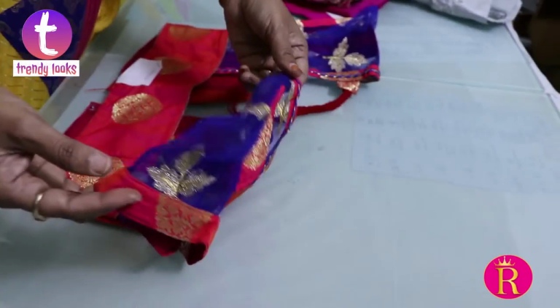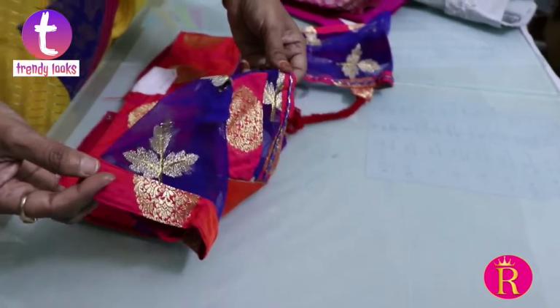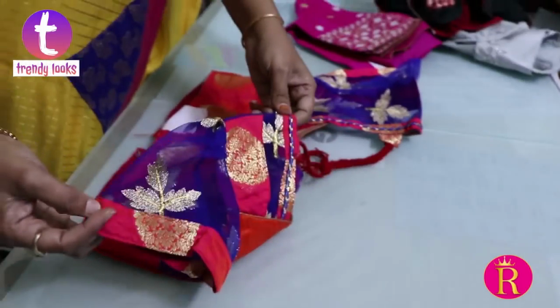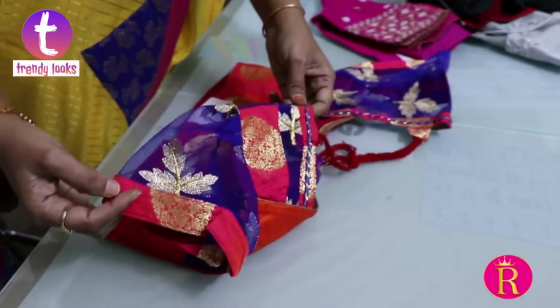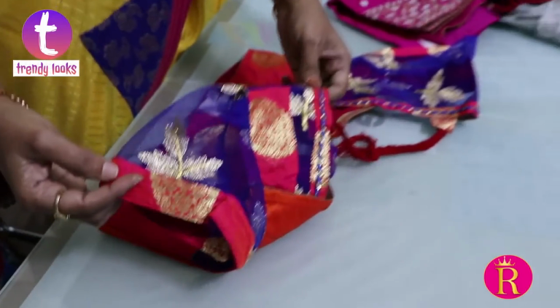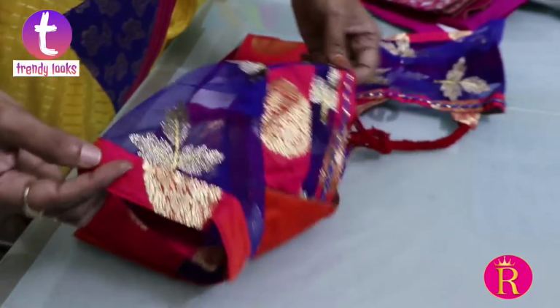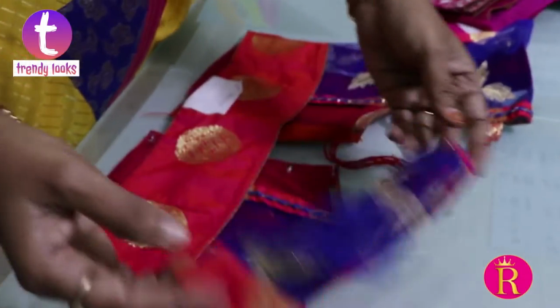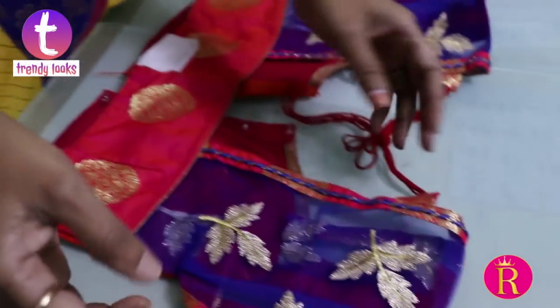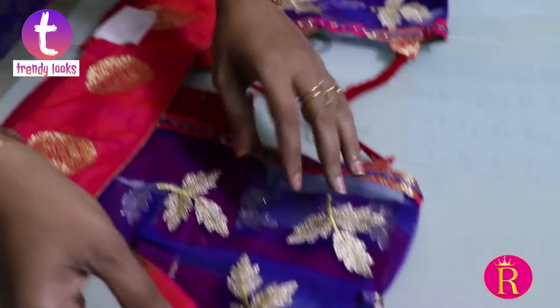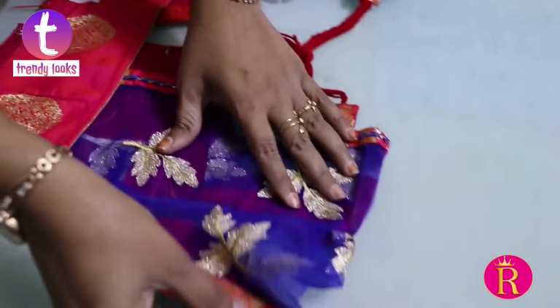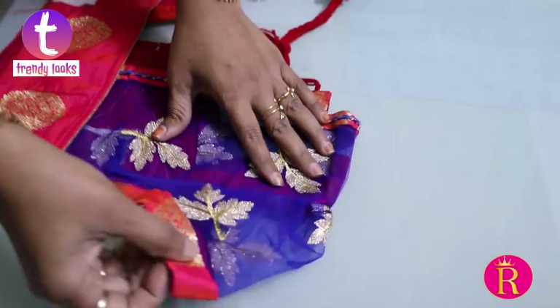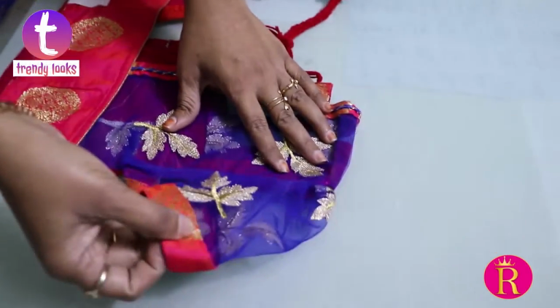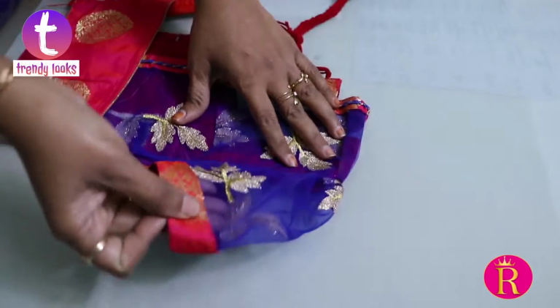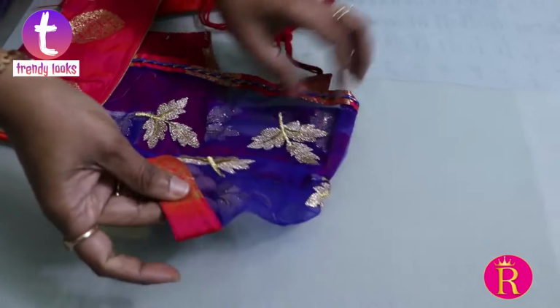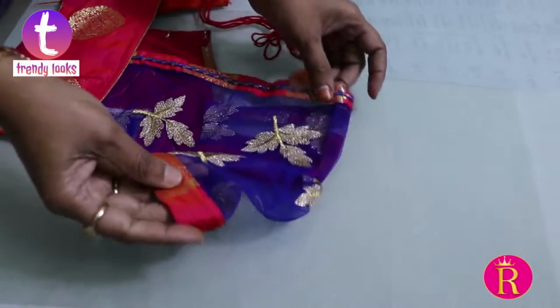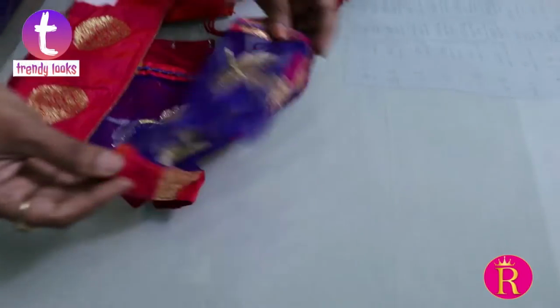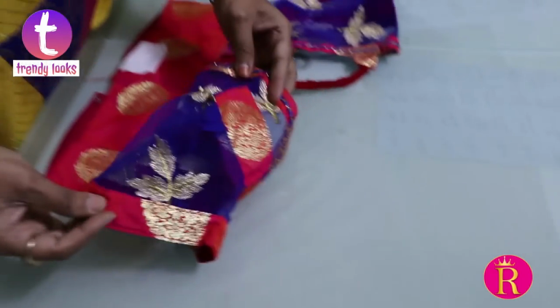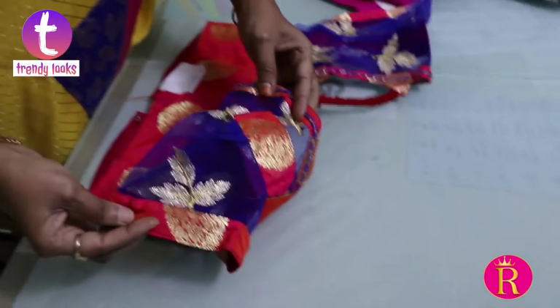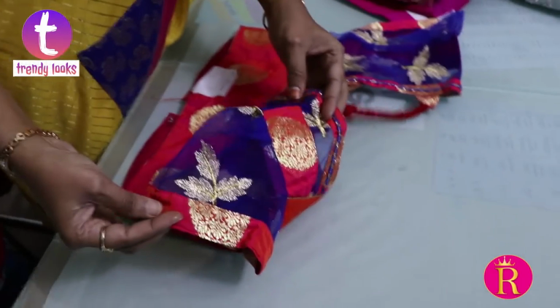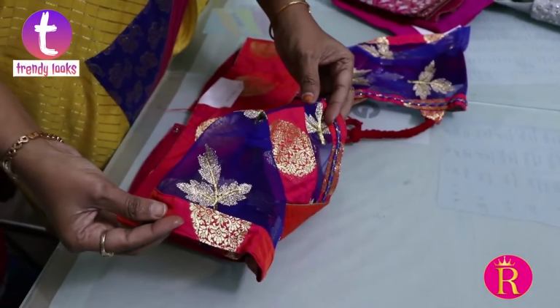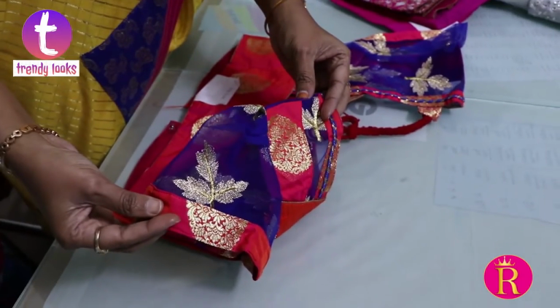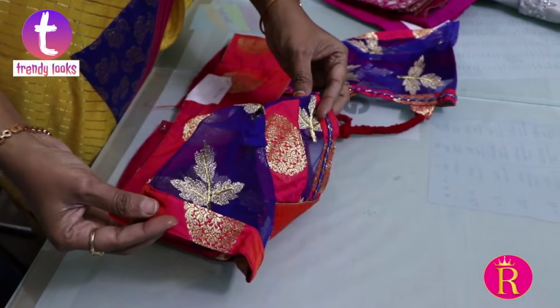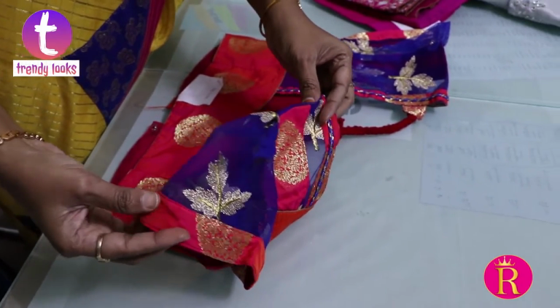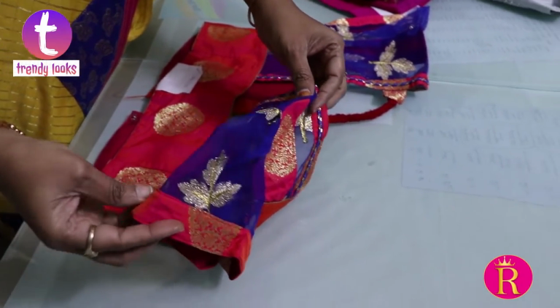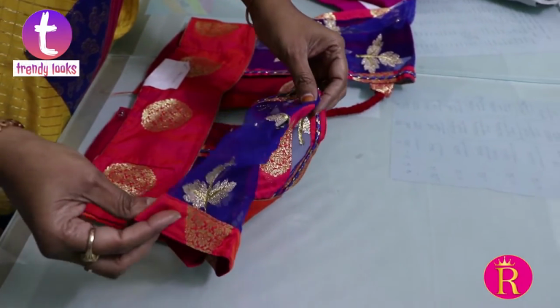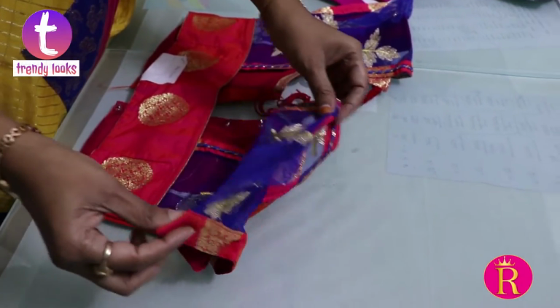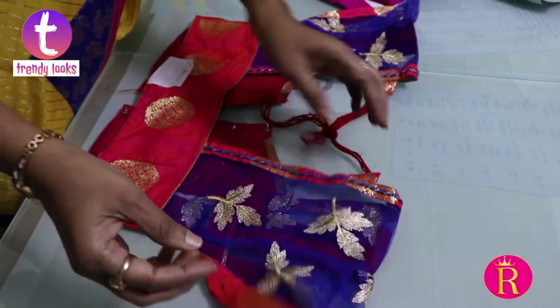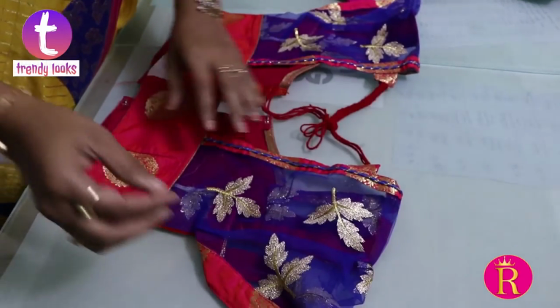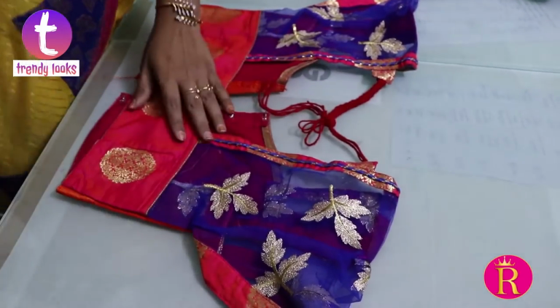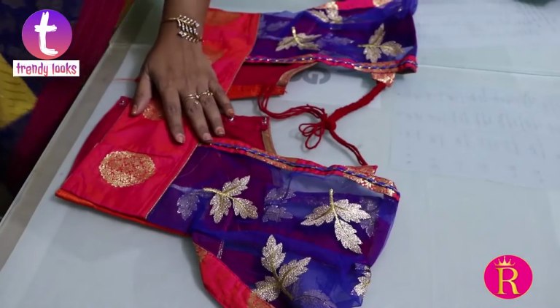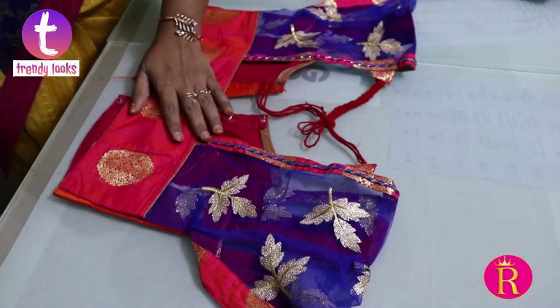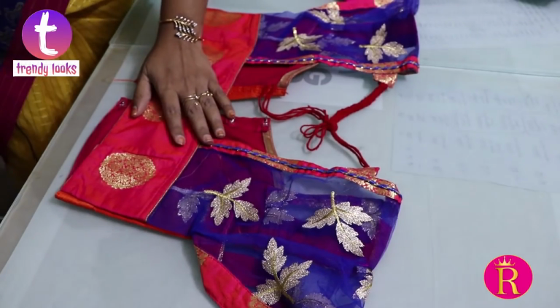This is a light puff sleeve blouse. It is a fashion design. It is available in short sleeve, elbow sleeve, full sleeve, and three-quarter sleeve.